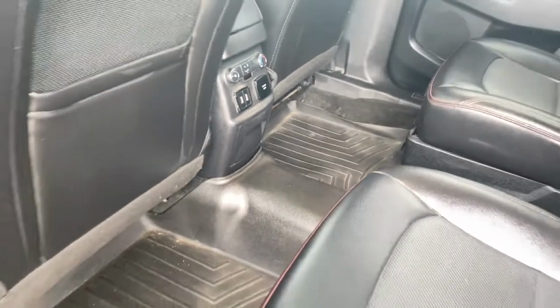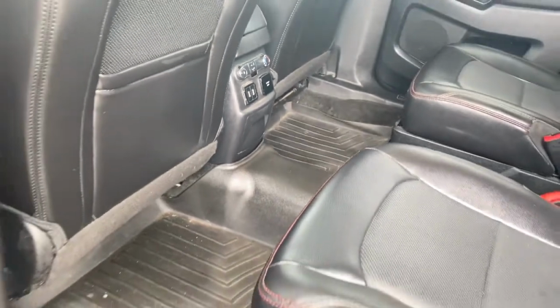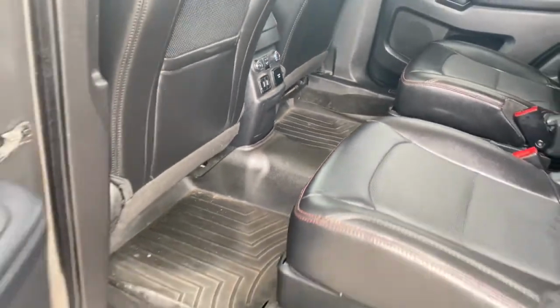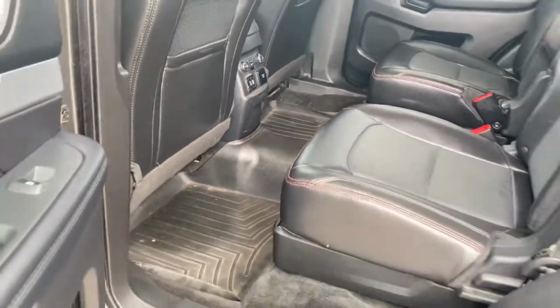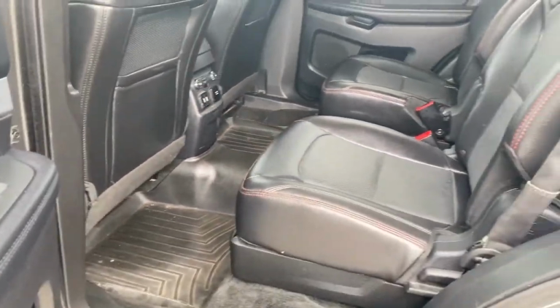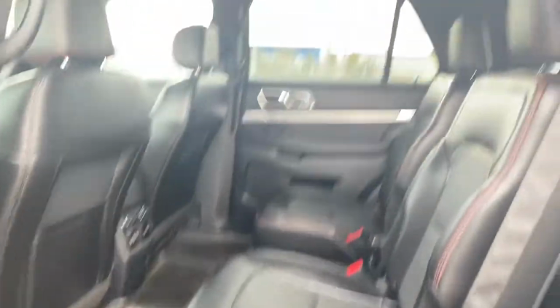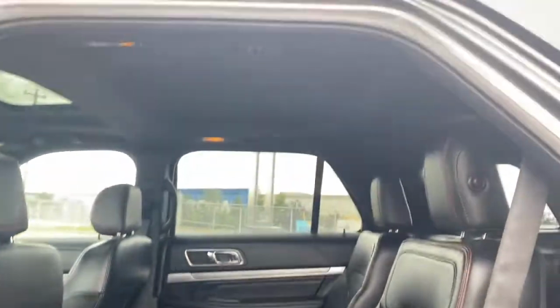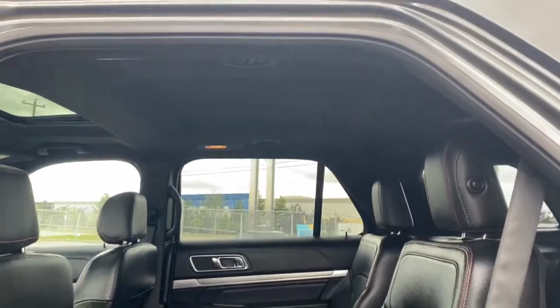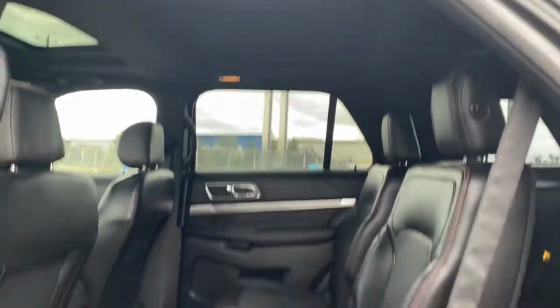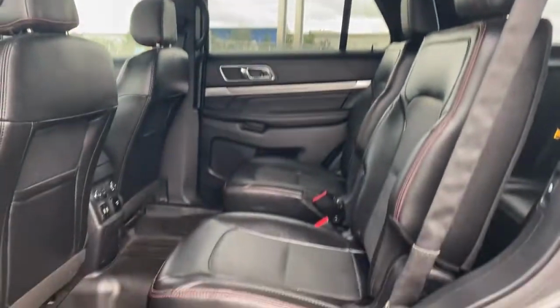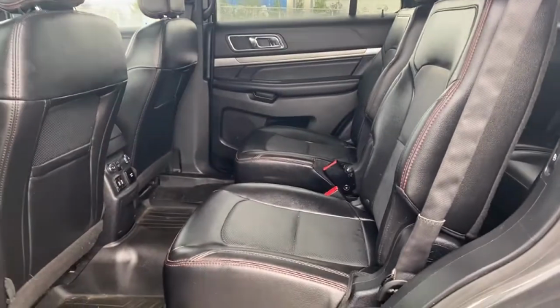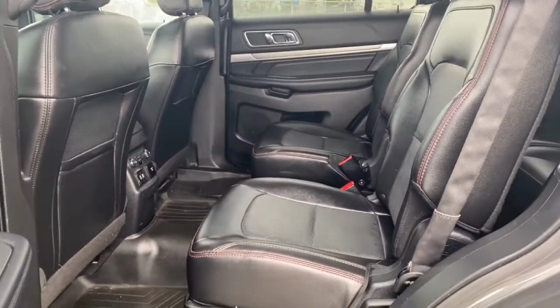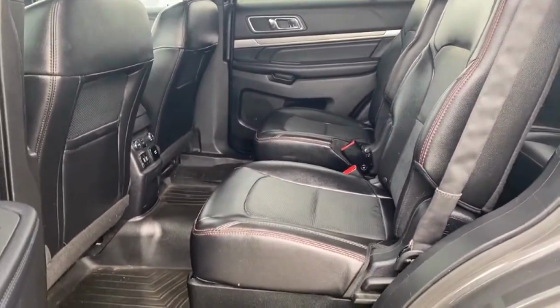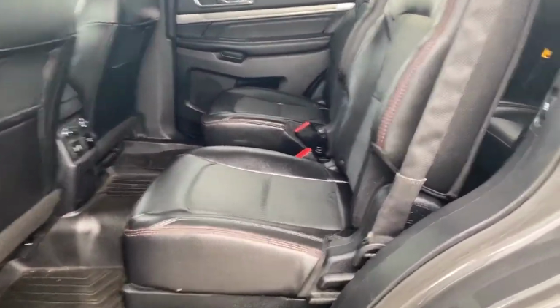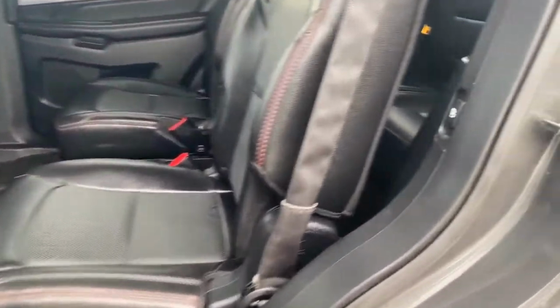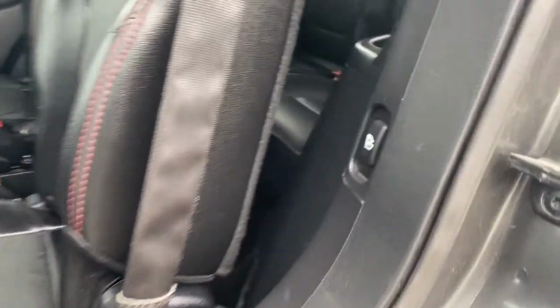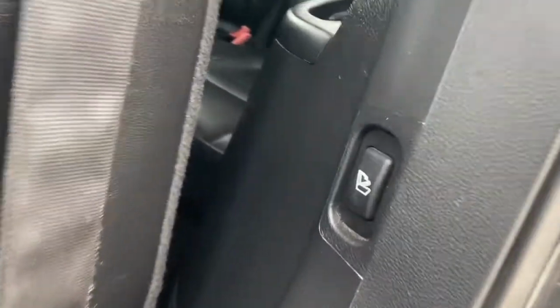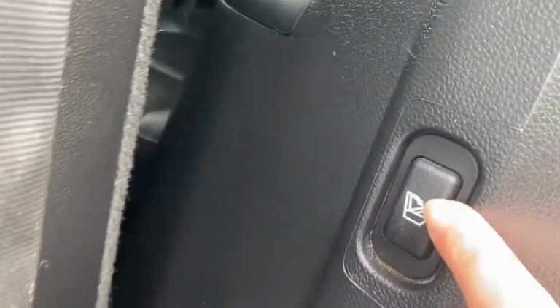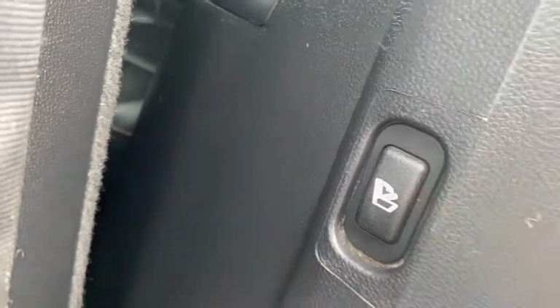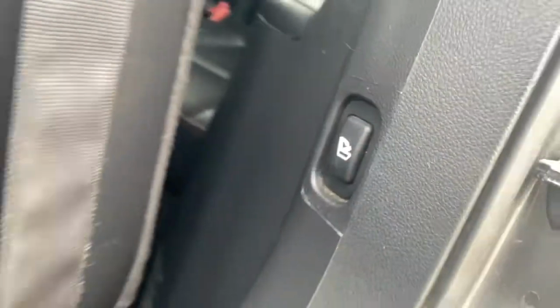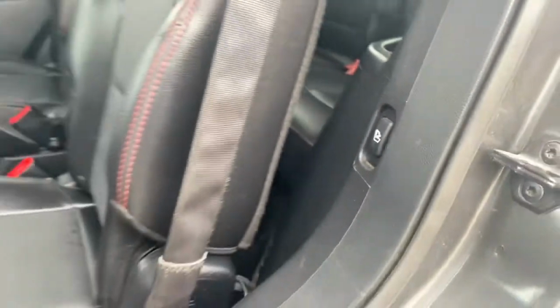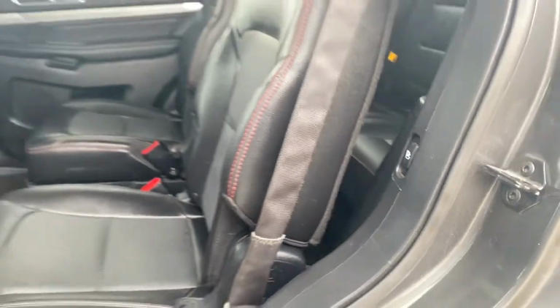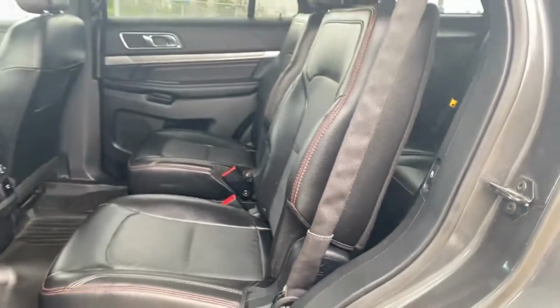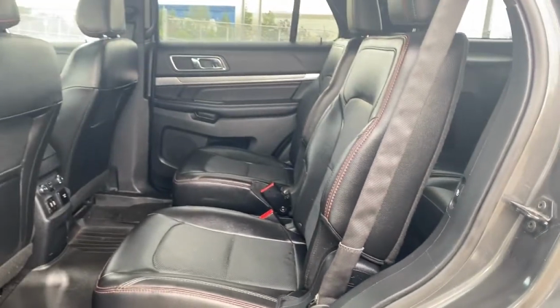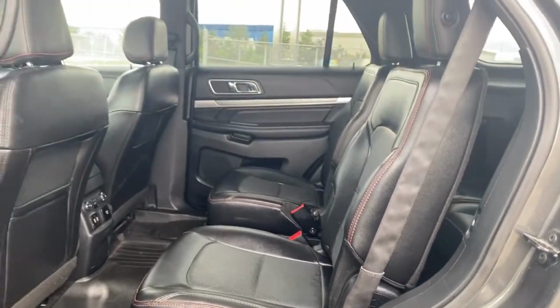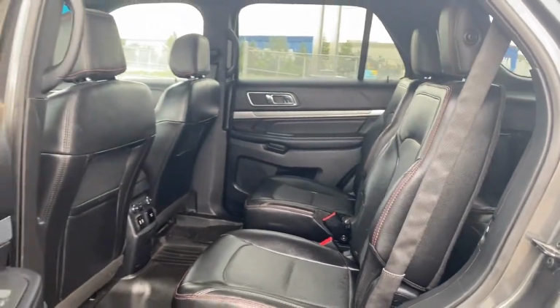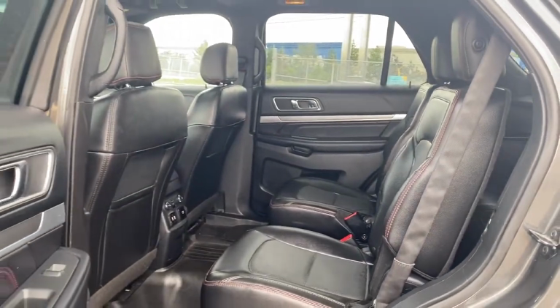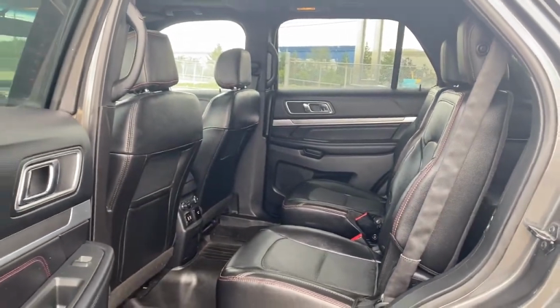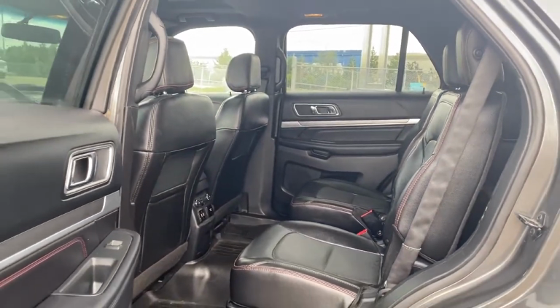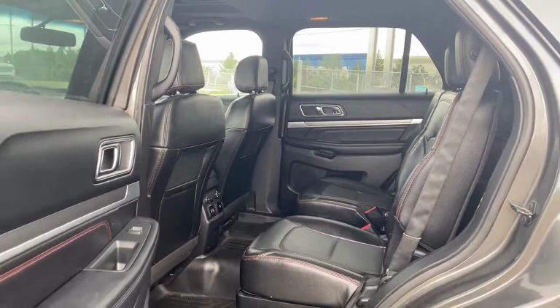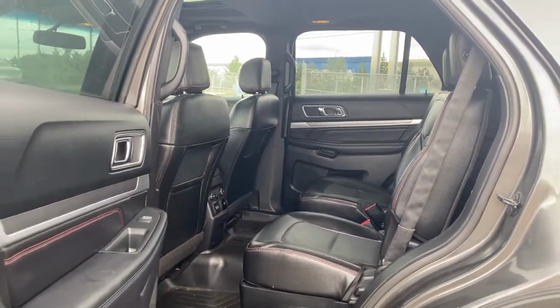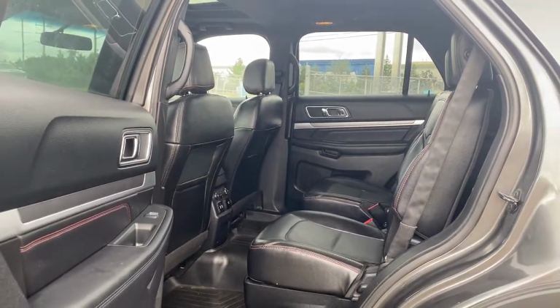There are also dual cupholders, all-weather floor mats on the floor, and a rear sunroof. To gain access to the third row, take the center aisle or use the power folding second row seat button. In the third row there are two additional seats with cupholders on either side.